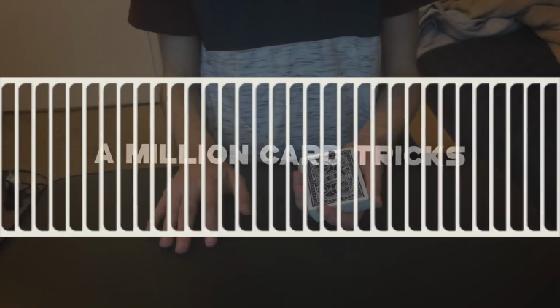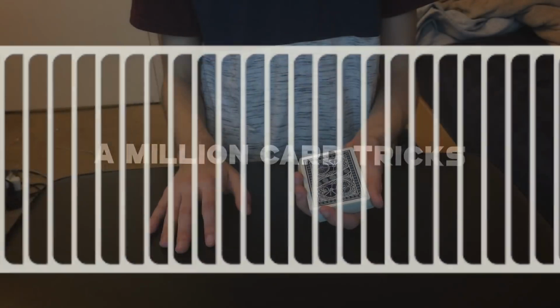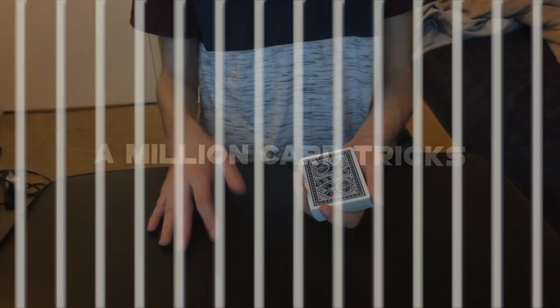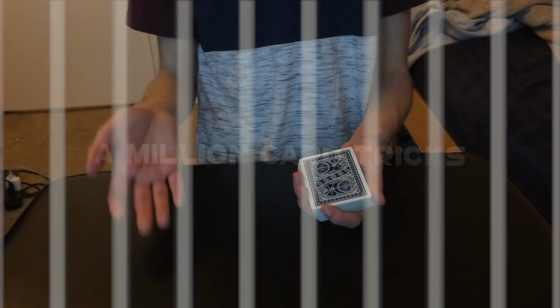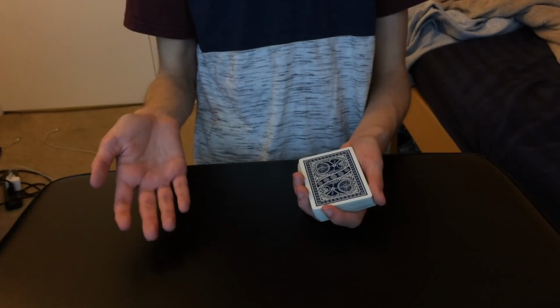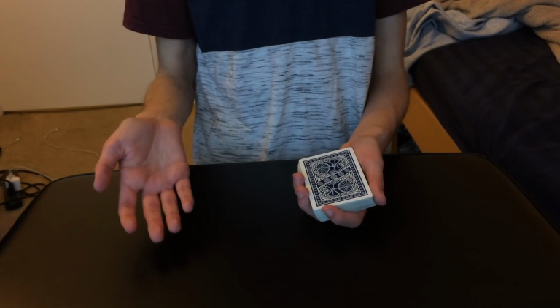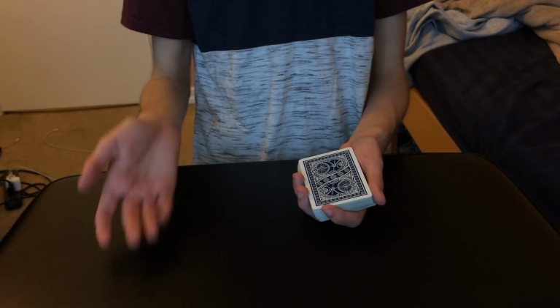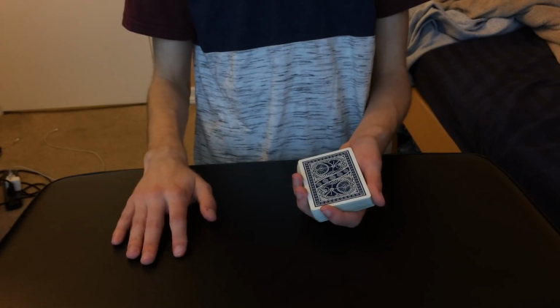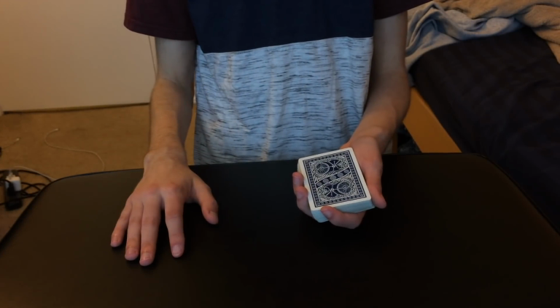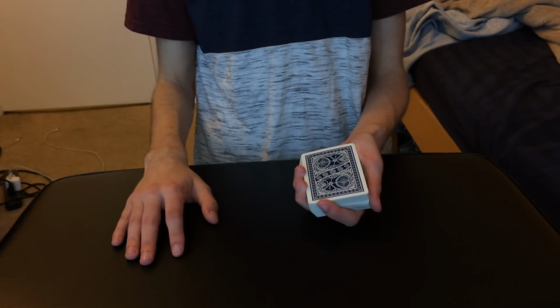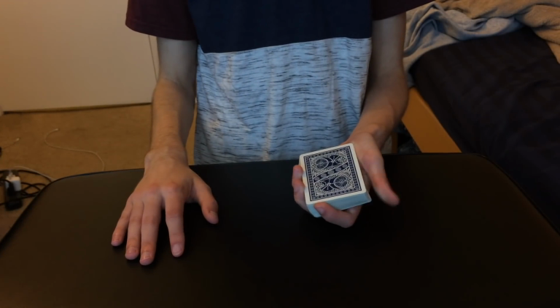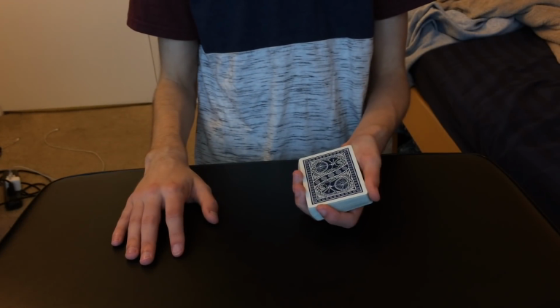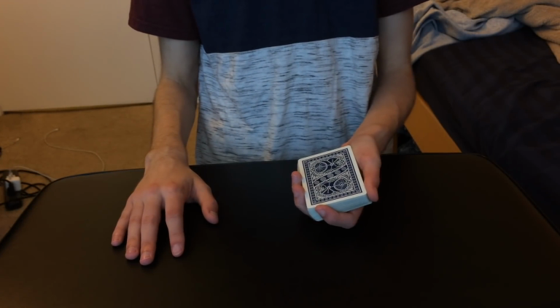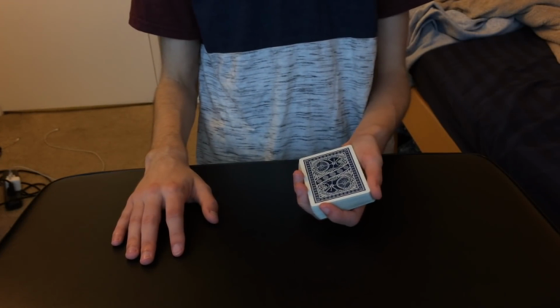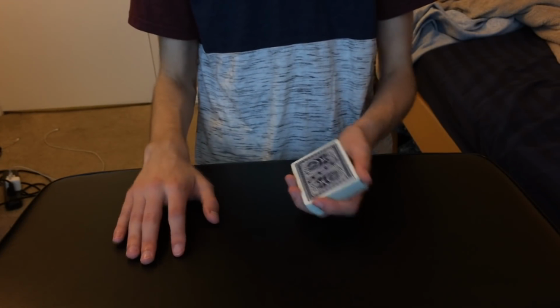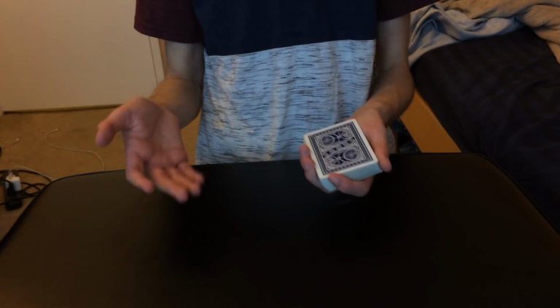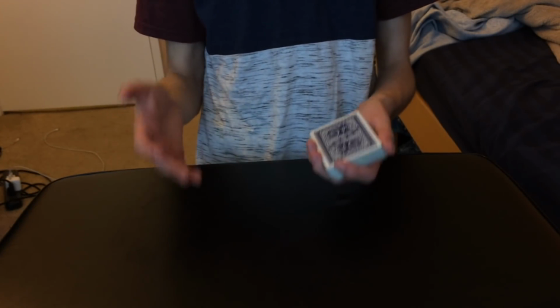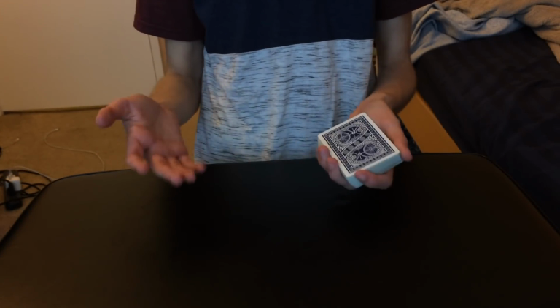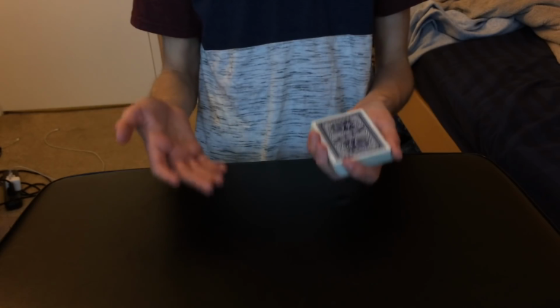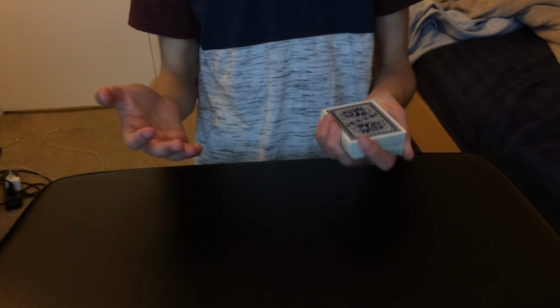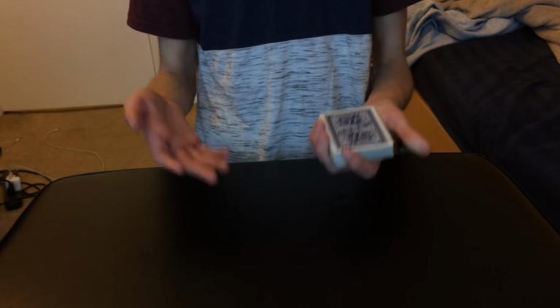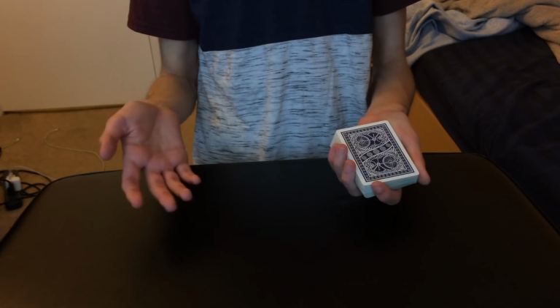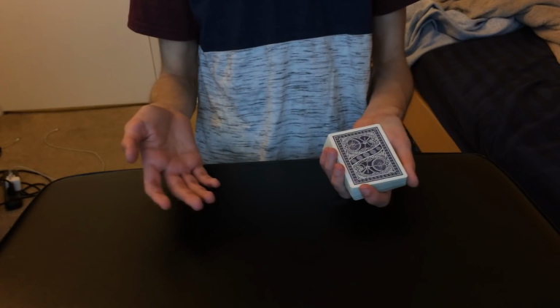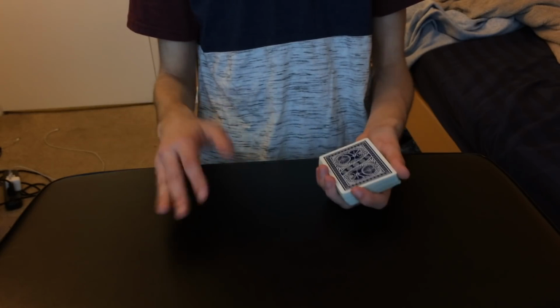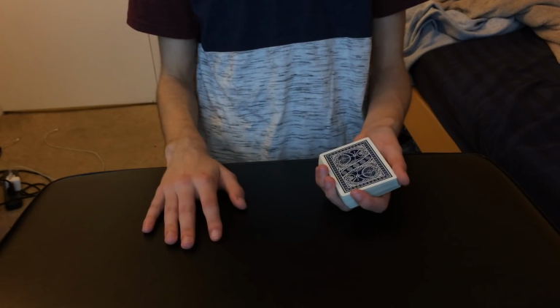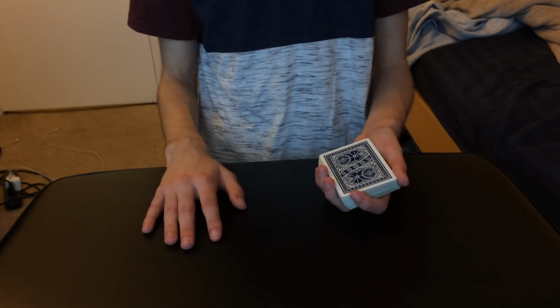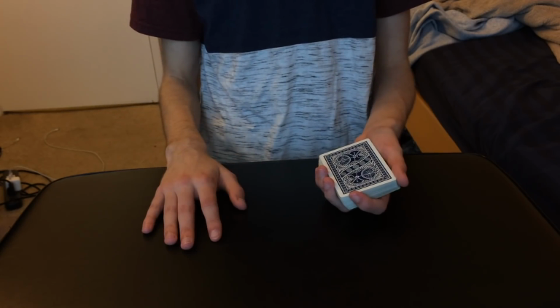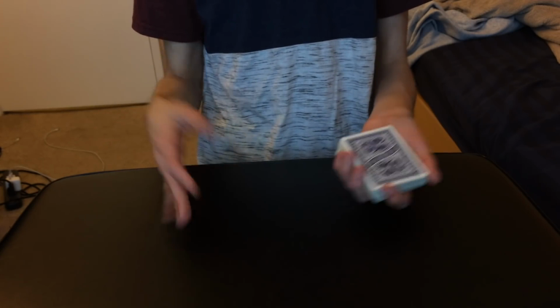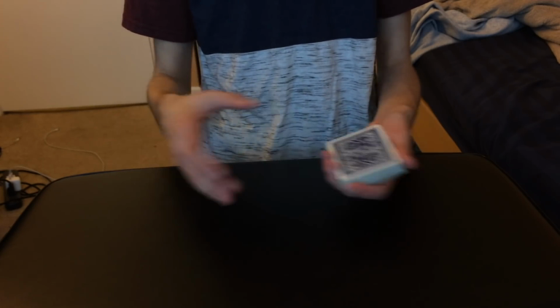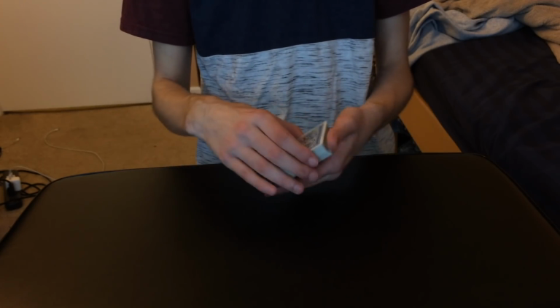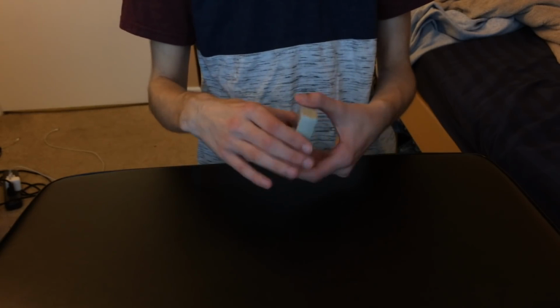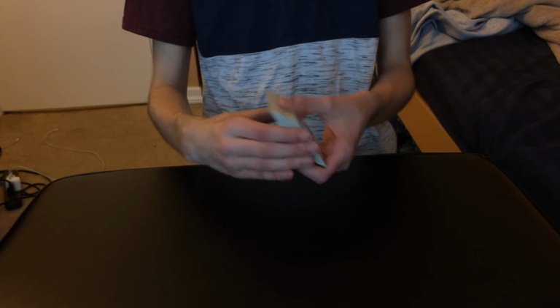Alright guys, so I'm back here with another video, and today we're going to be looking at this really awesome control that I came up with. And this is the performance for it right now, so hopefully you guys enjoy this performance.